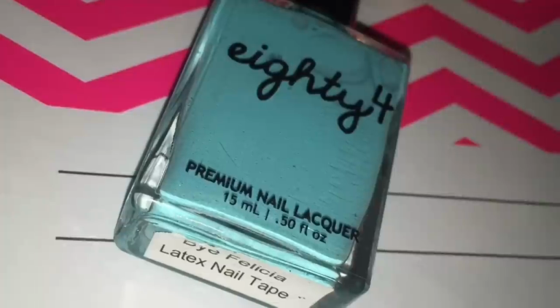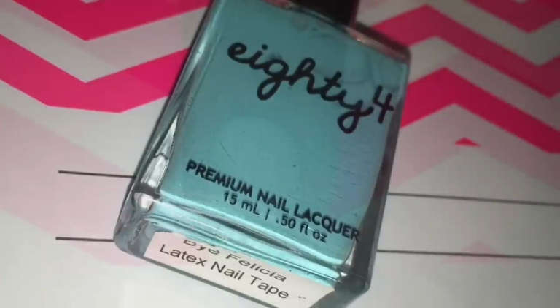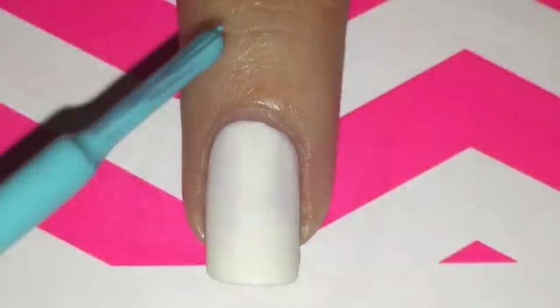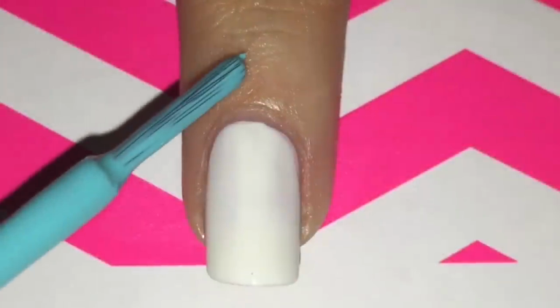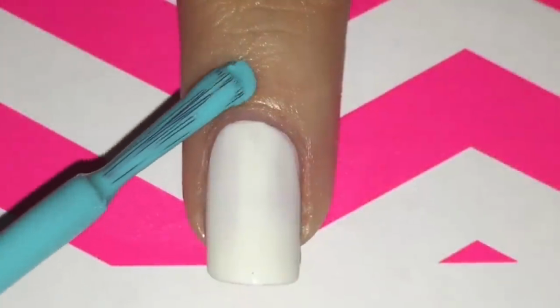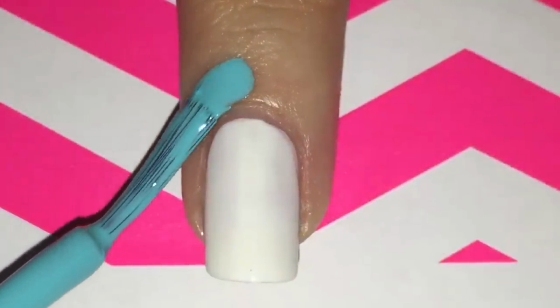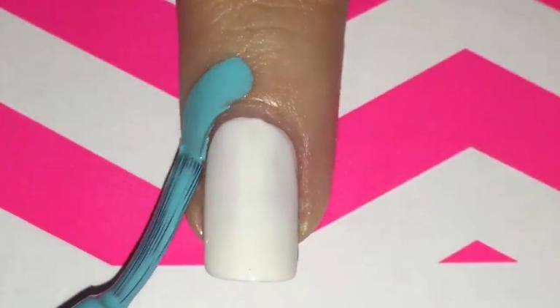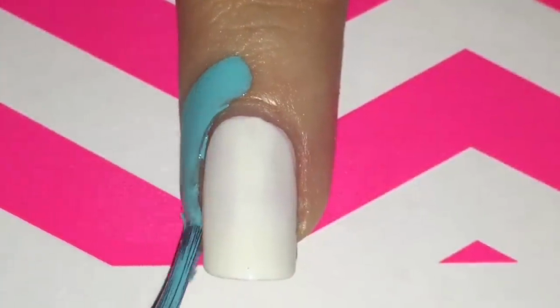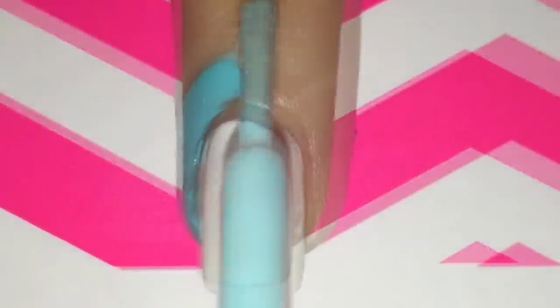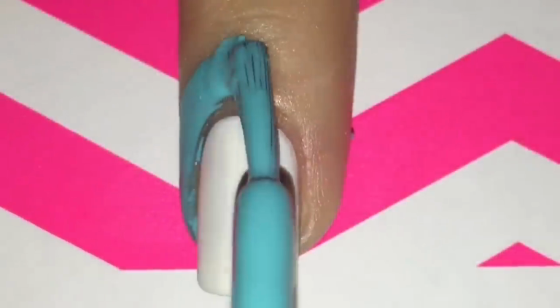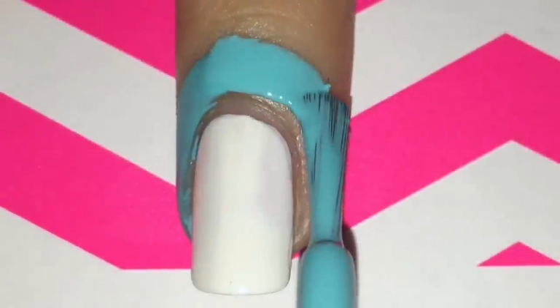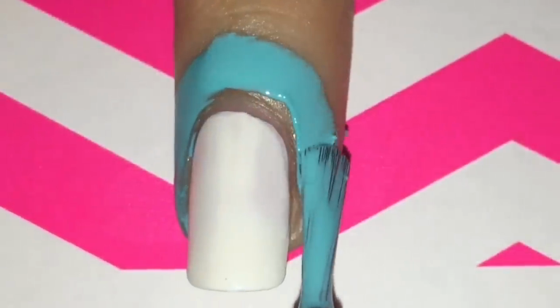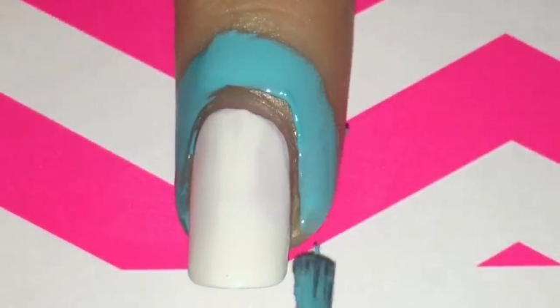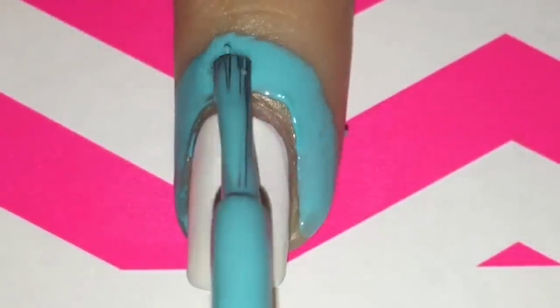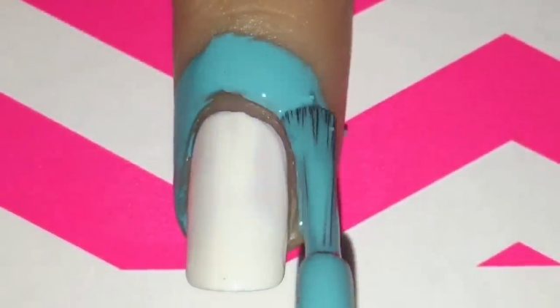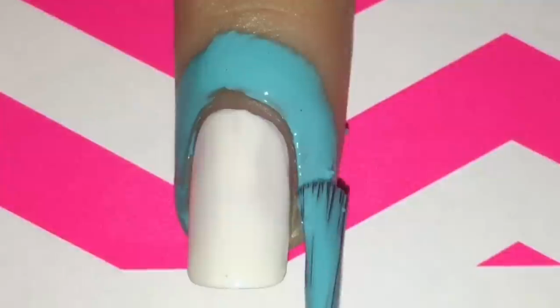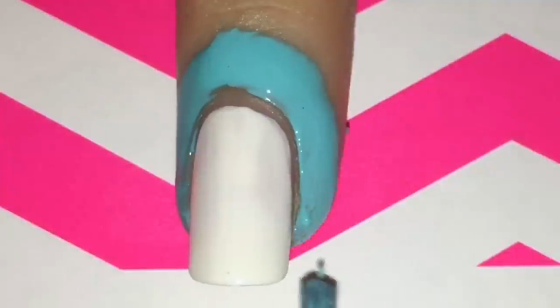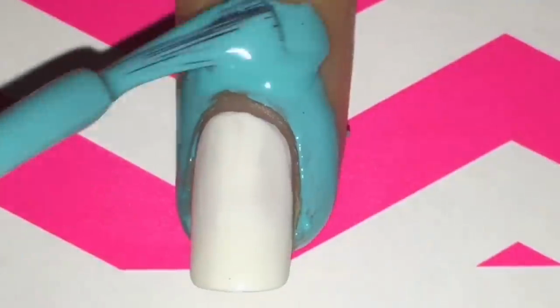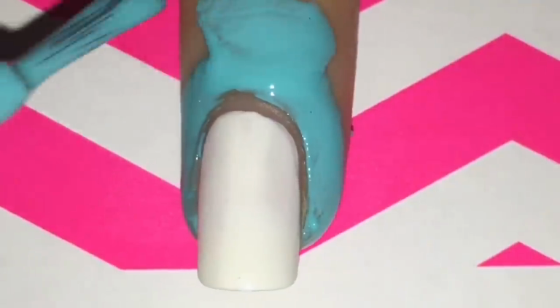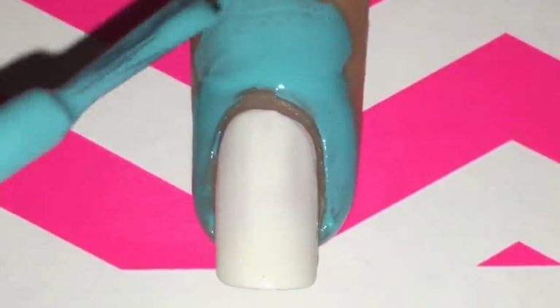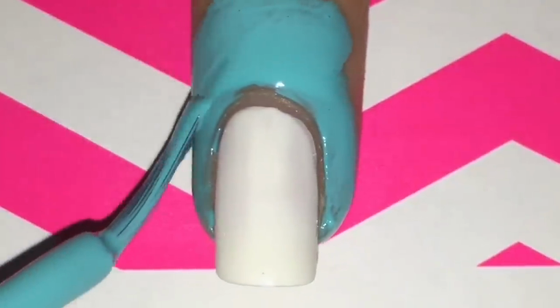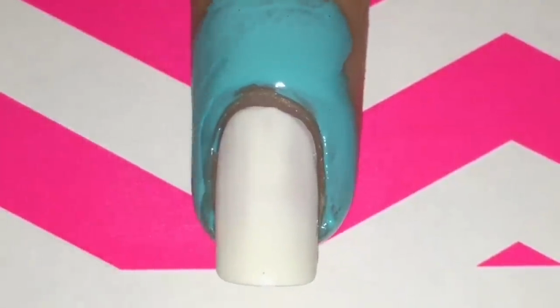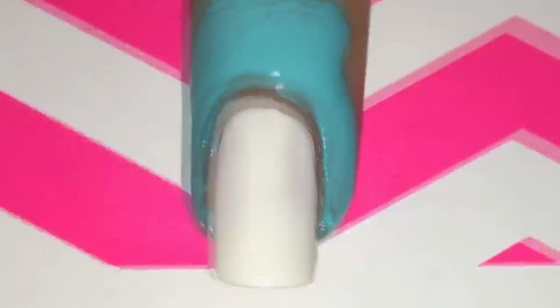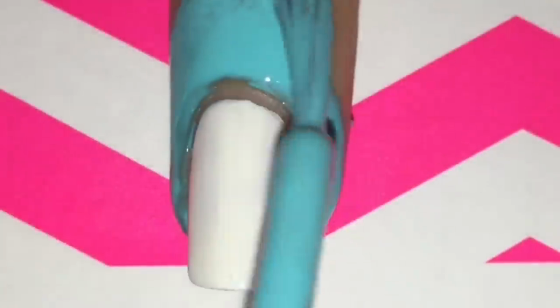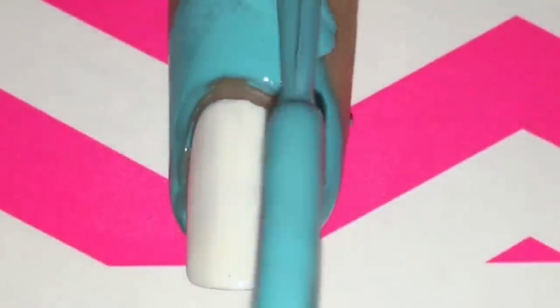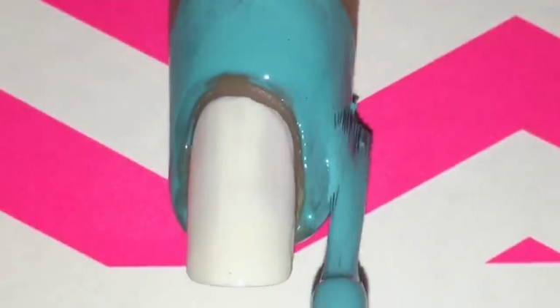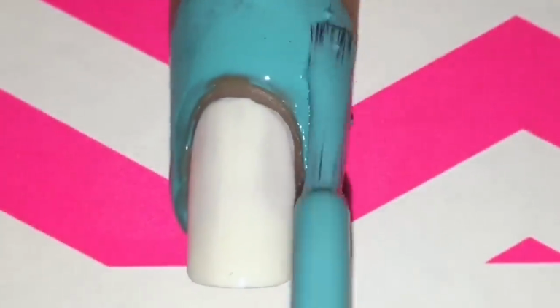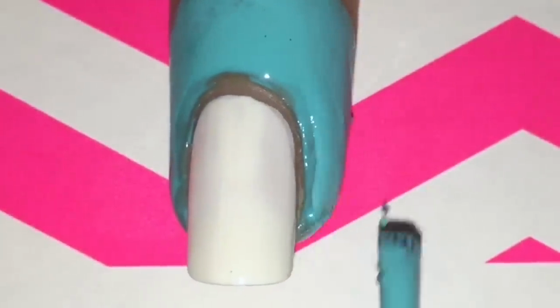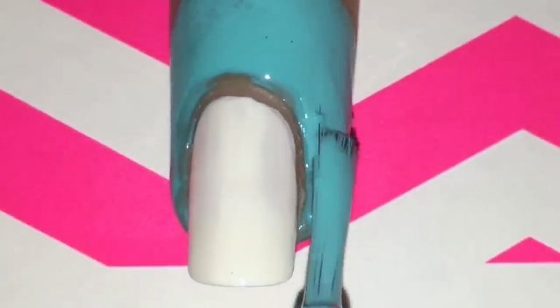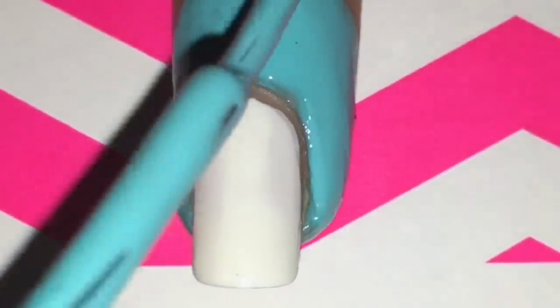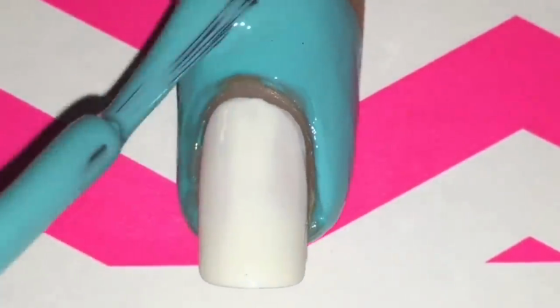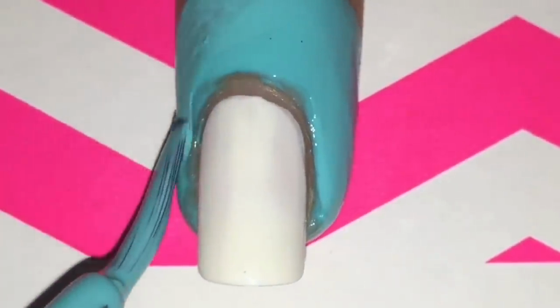The first product I'm using is a latex nail tape by Shop 84. I'll have the link down below so you know where to buy it. There are also many other products on the market that are pretty much the same as this one, but I found this one to be on the more affordable side.